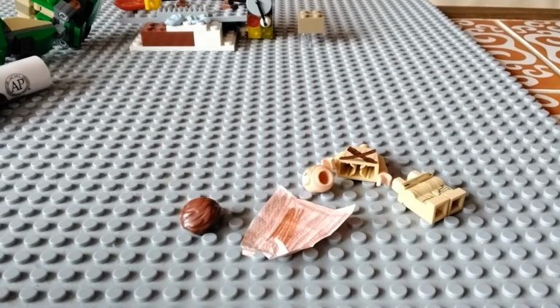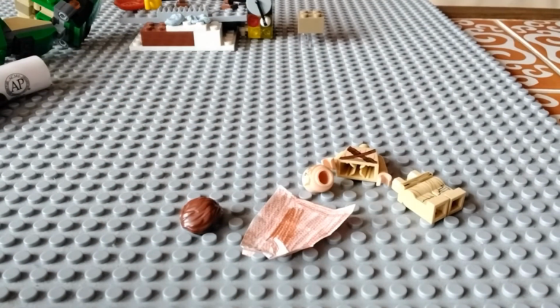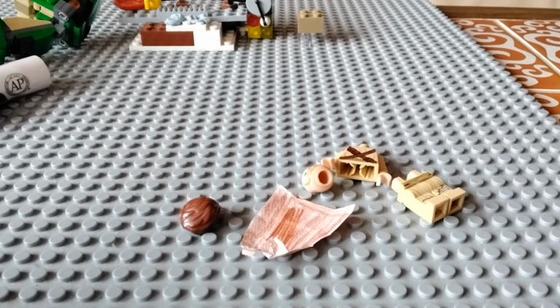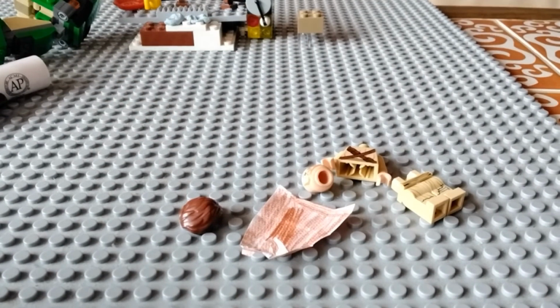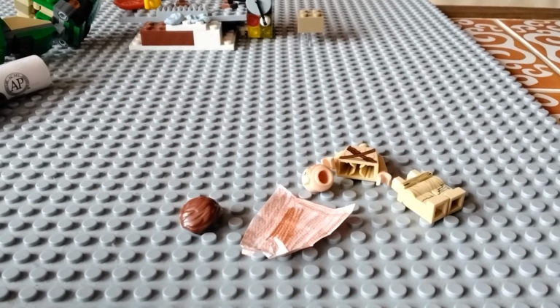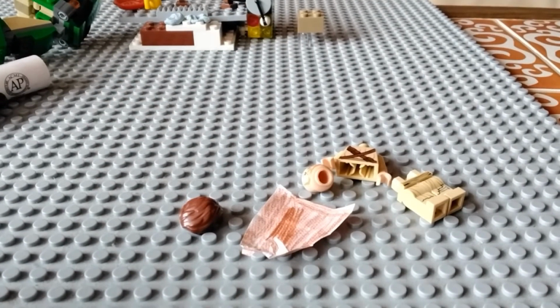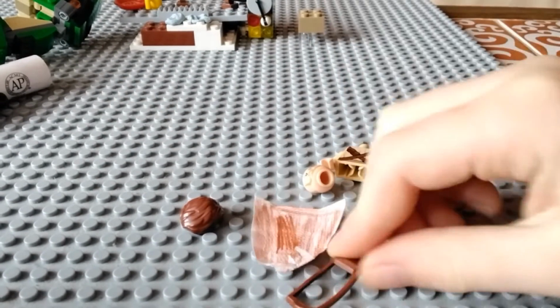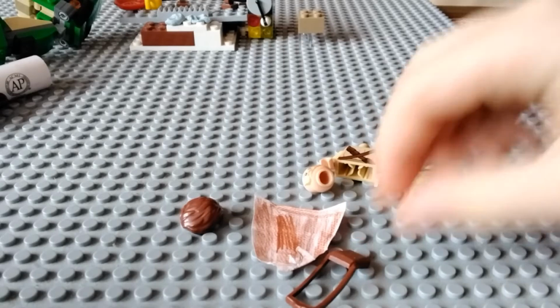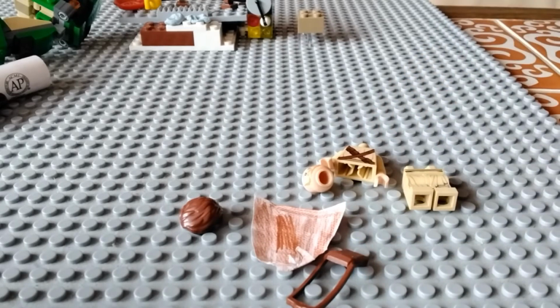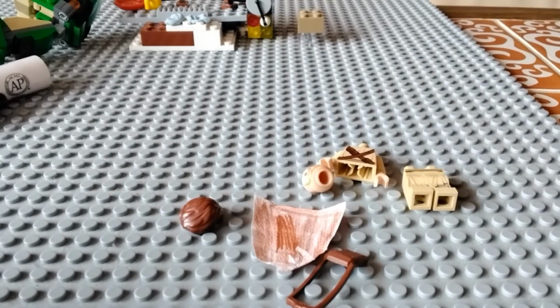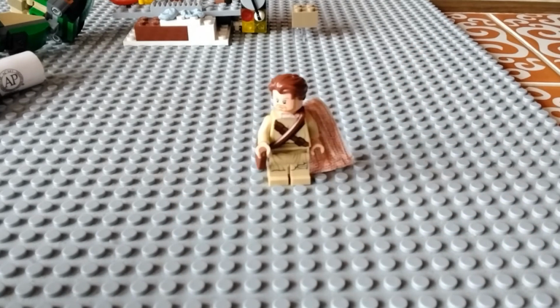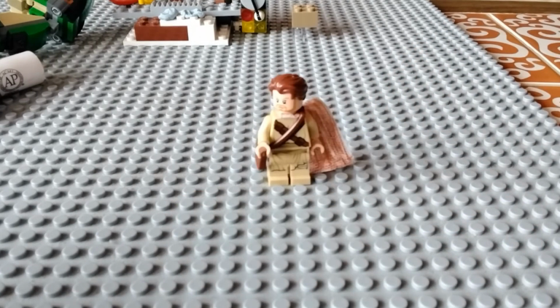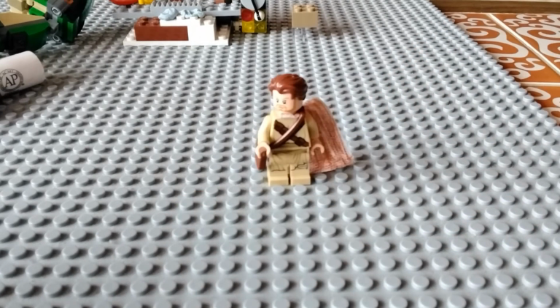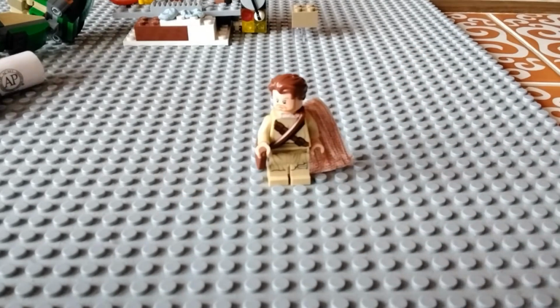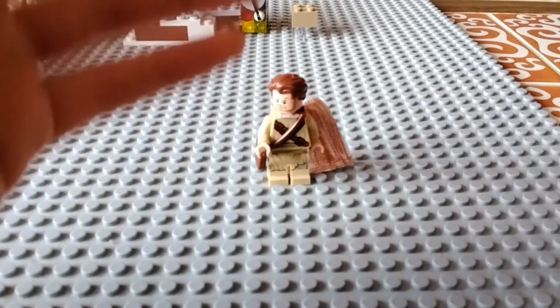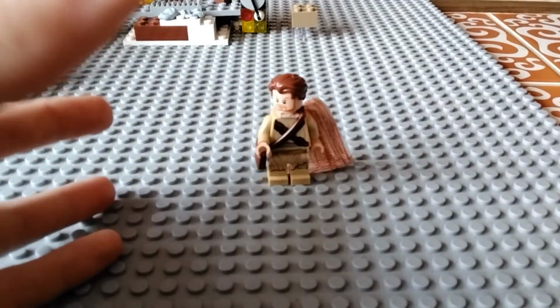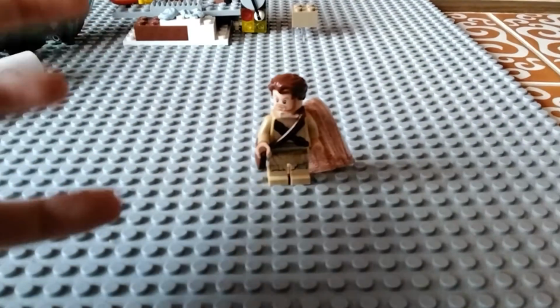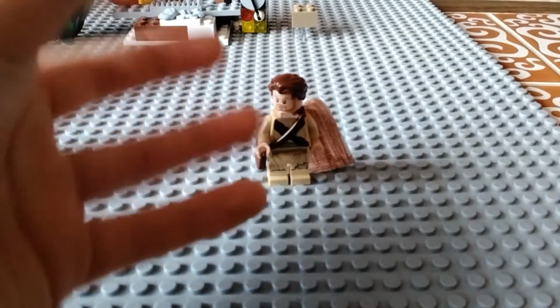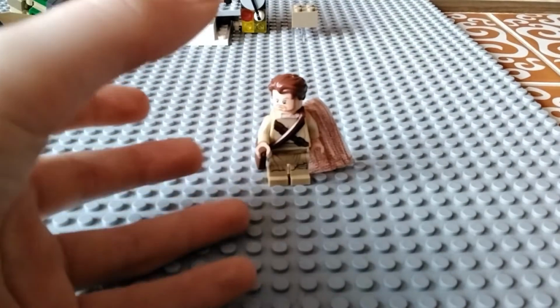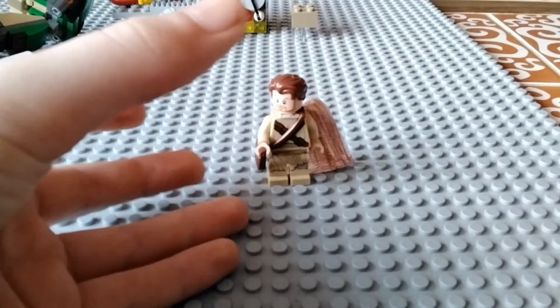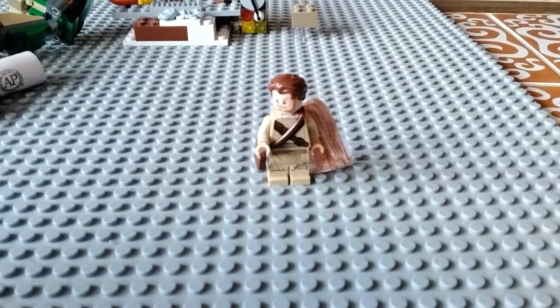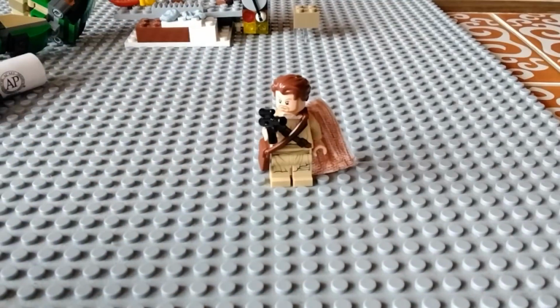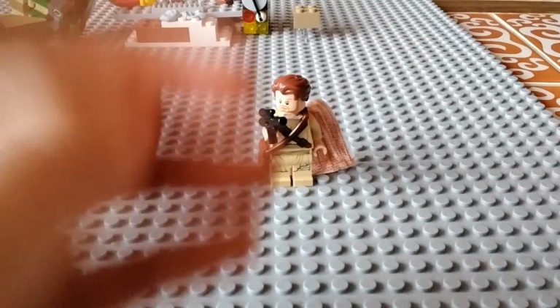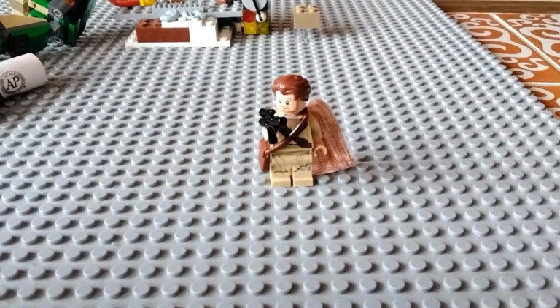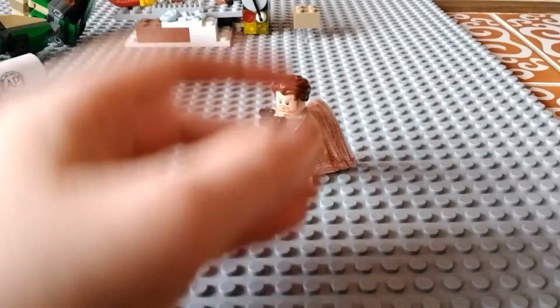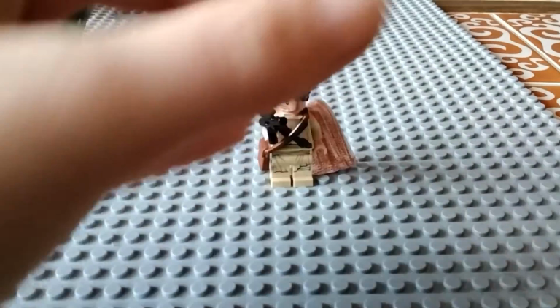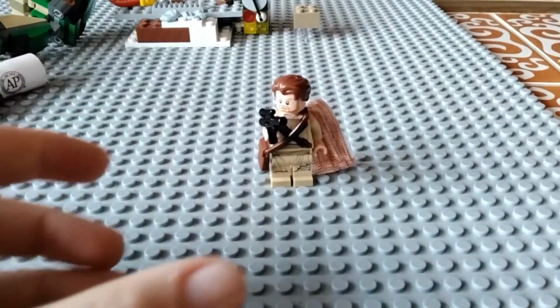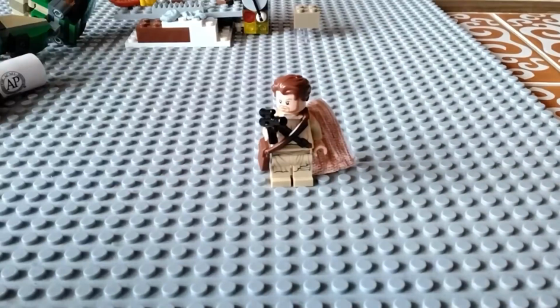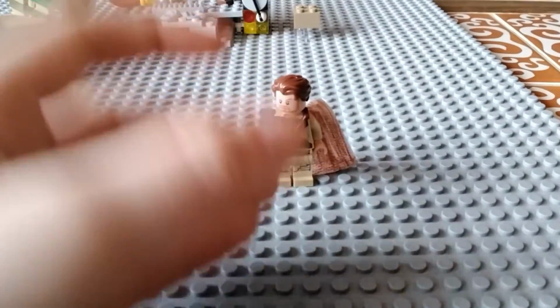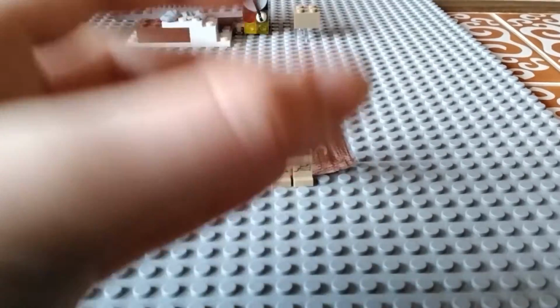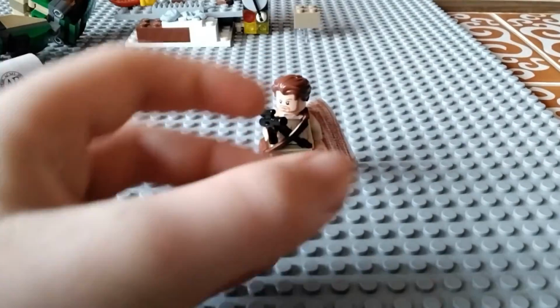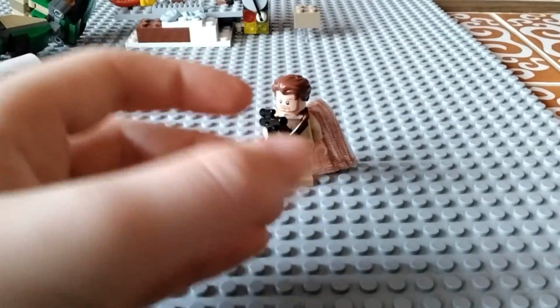Okay, so finally you're going to need a bag. And this is the result. You can also give him a blaster, because Jedi carry blasters now.